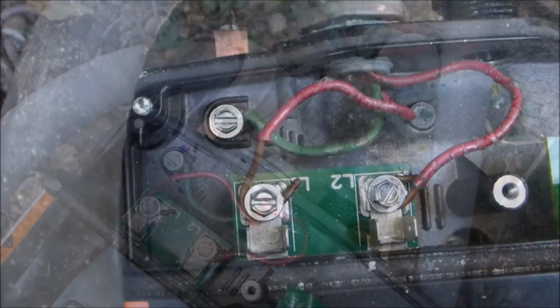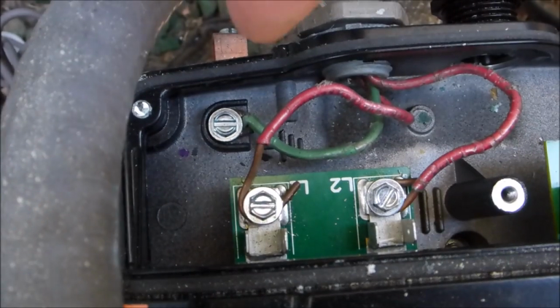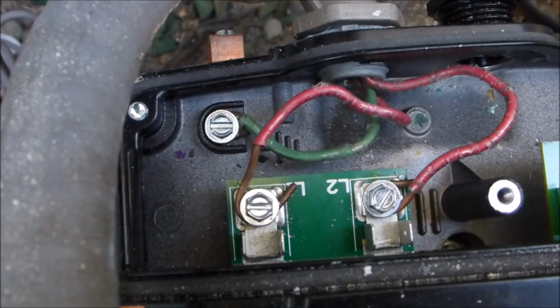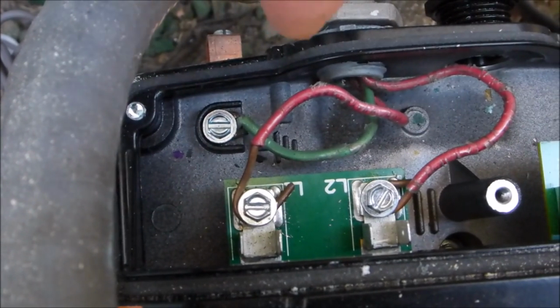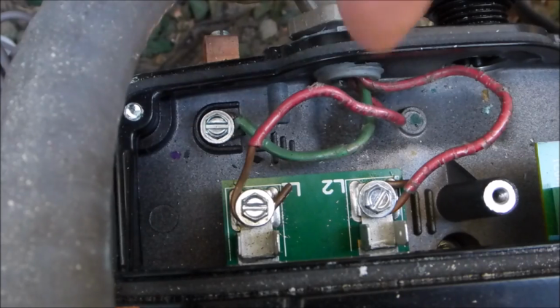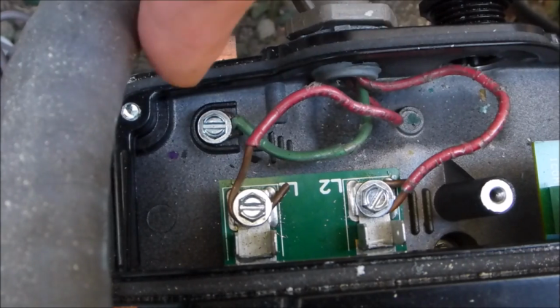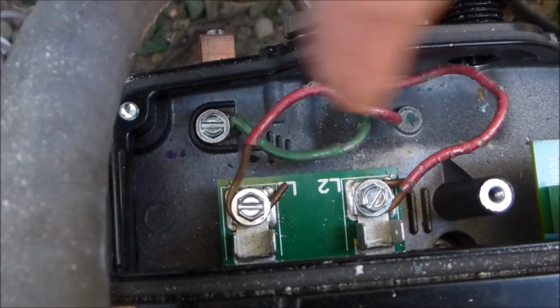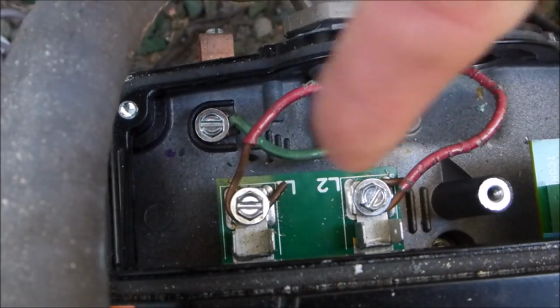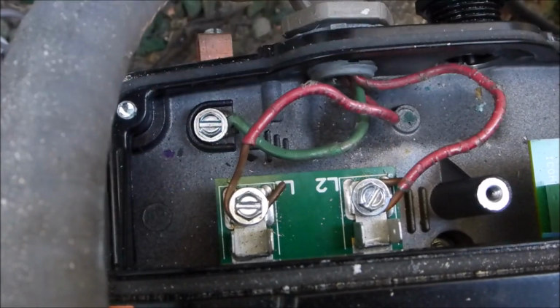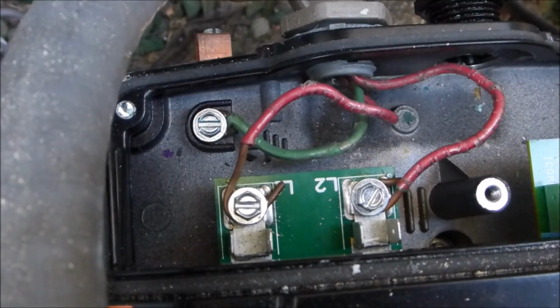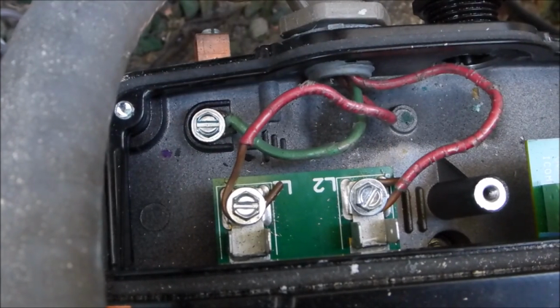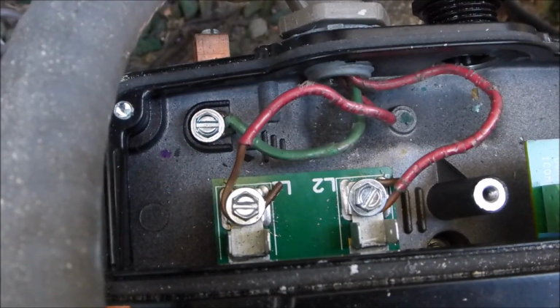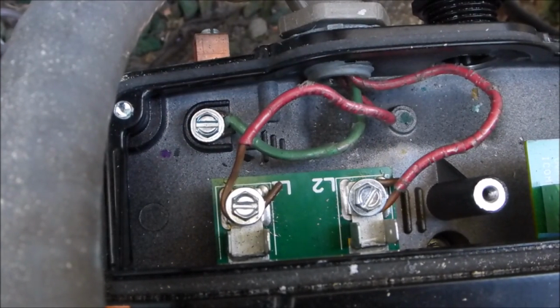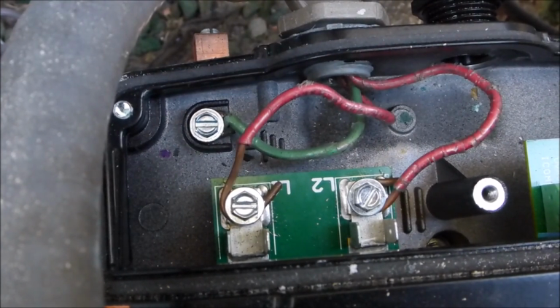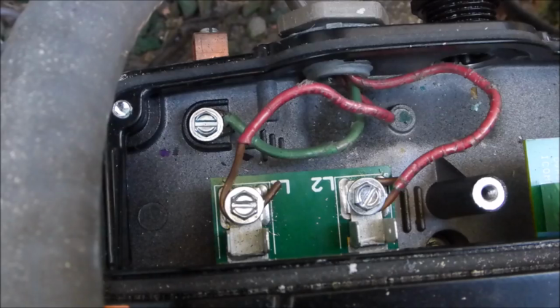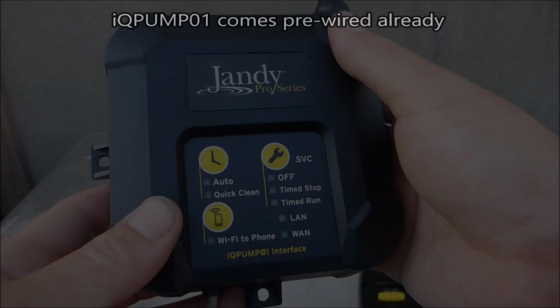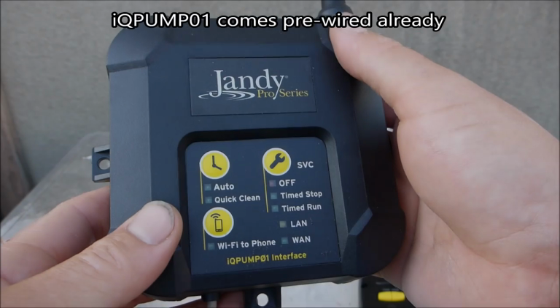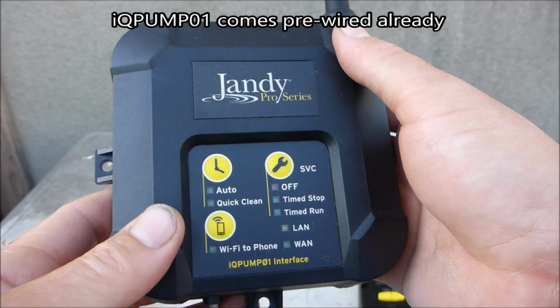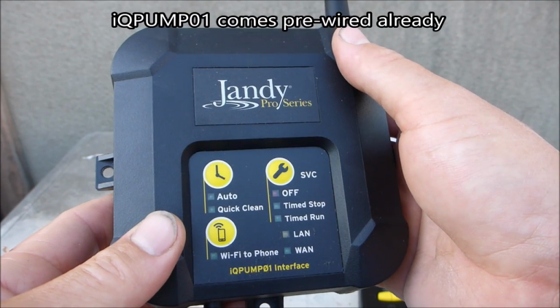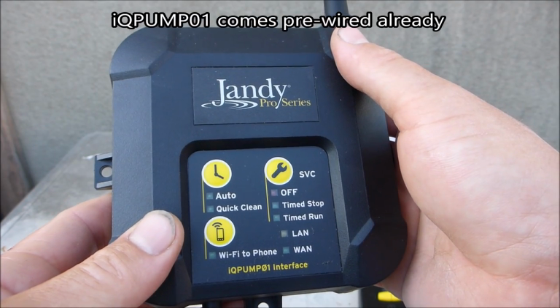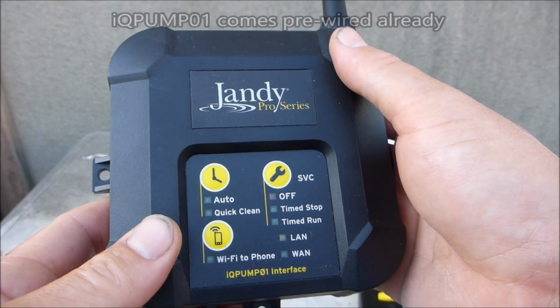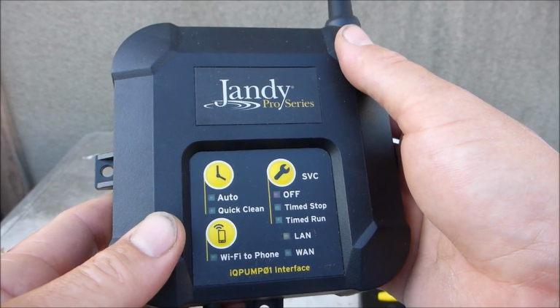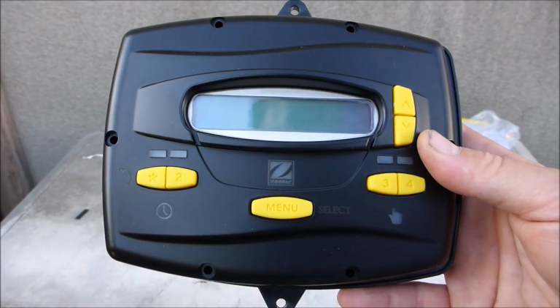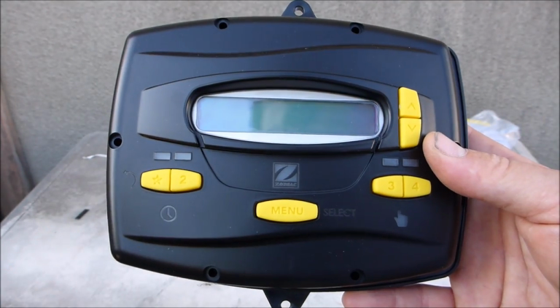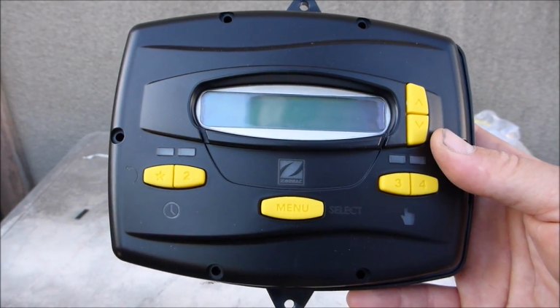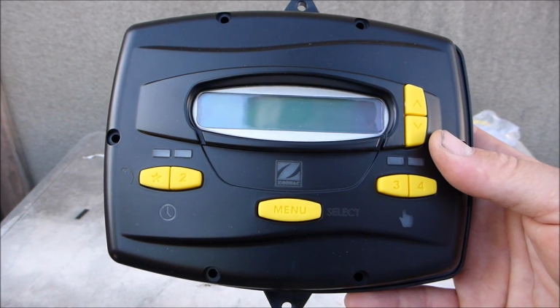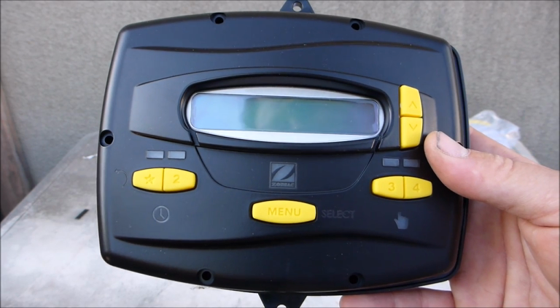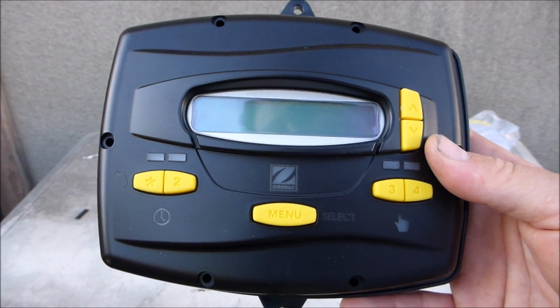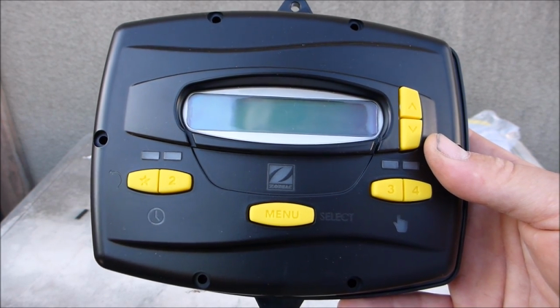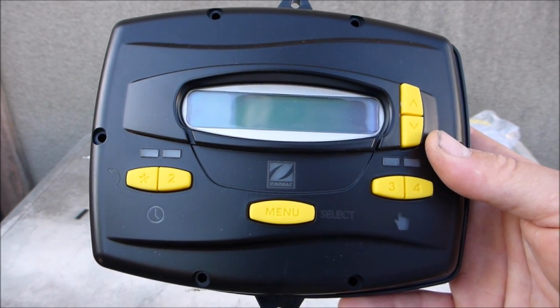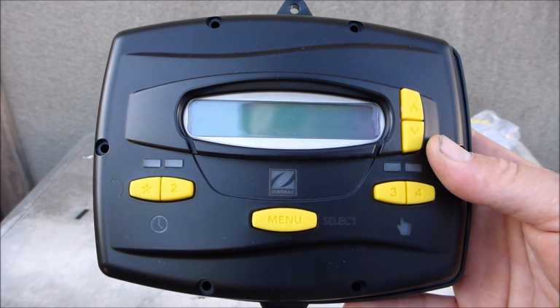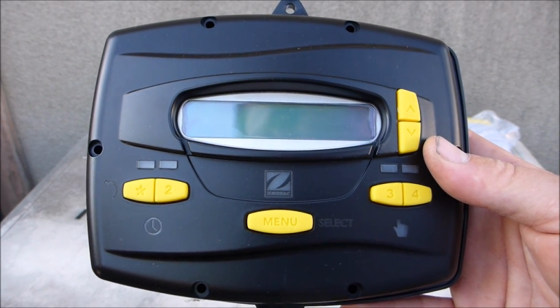So that's the wiring configuration for 230 volts: you have the ground, load one, and load two. Now you're ready to hook up the controller to the pump. I'll show you the final connections using the Jandy IQ Pump 01. You can also find a separate video detailing the JEP-R controller setup and operation.